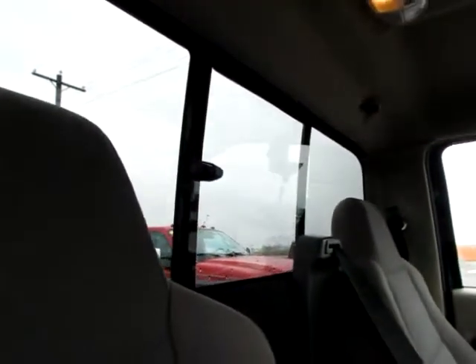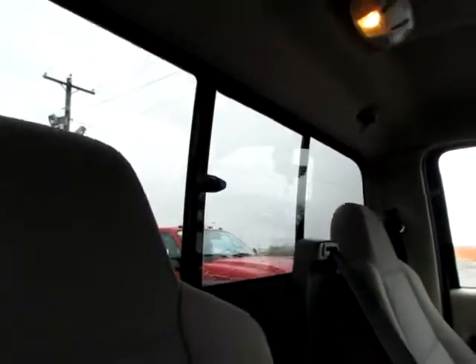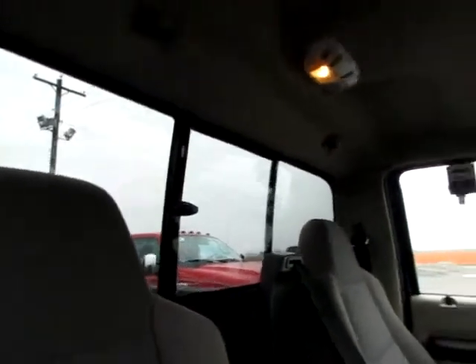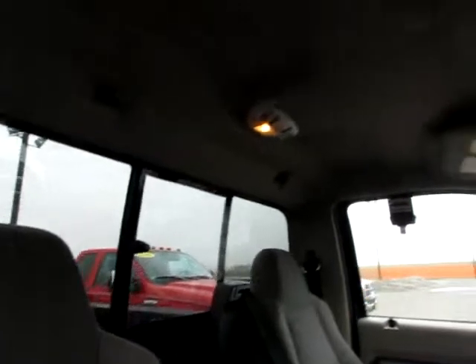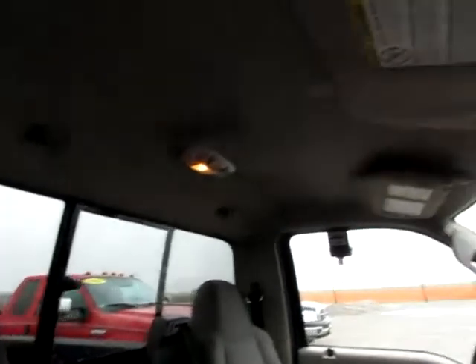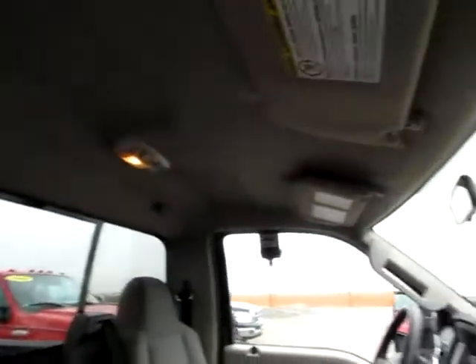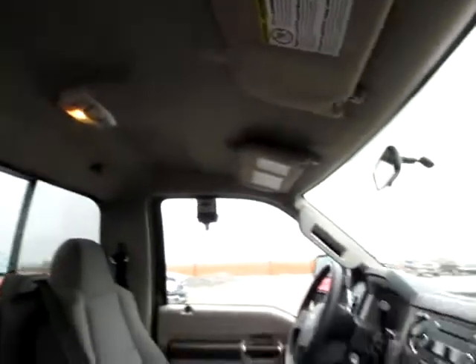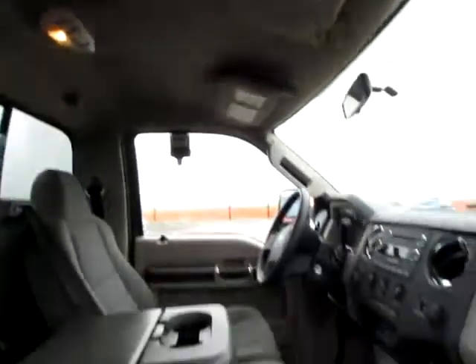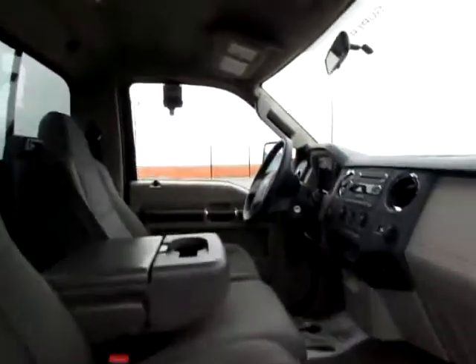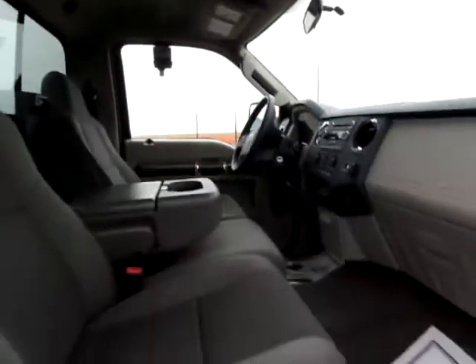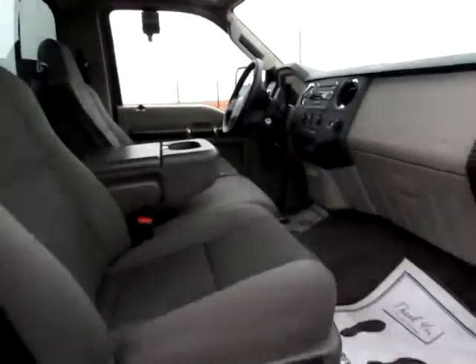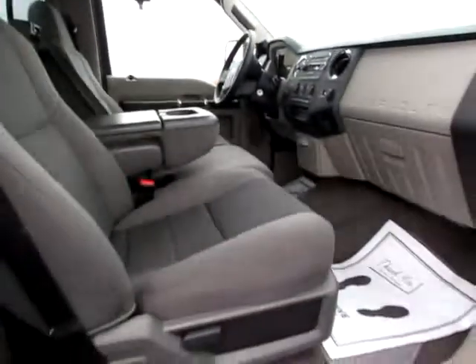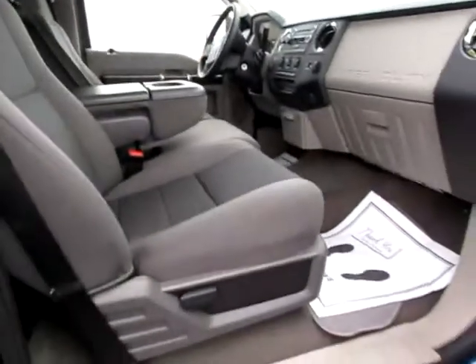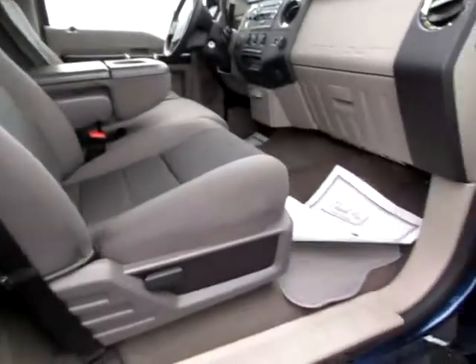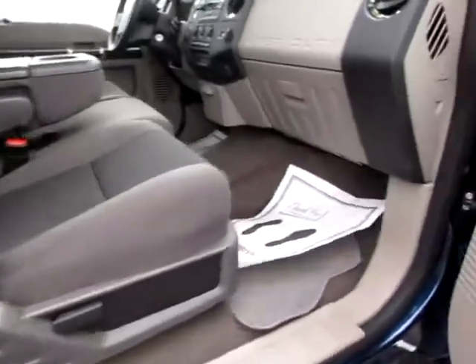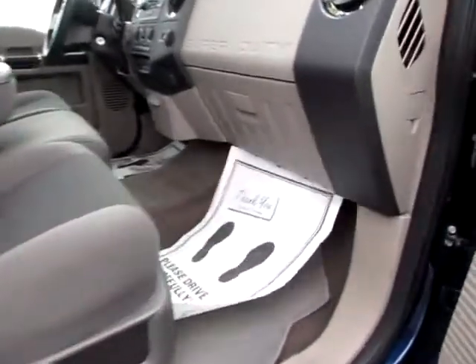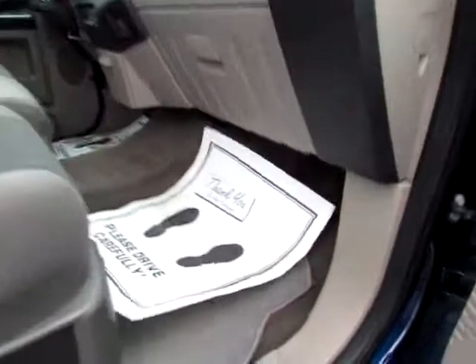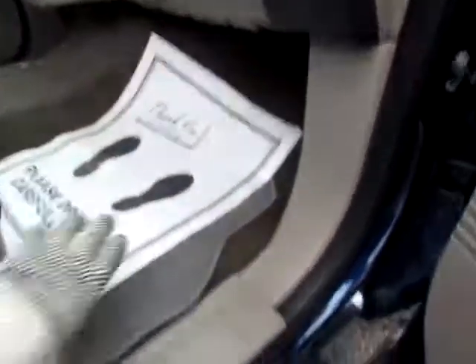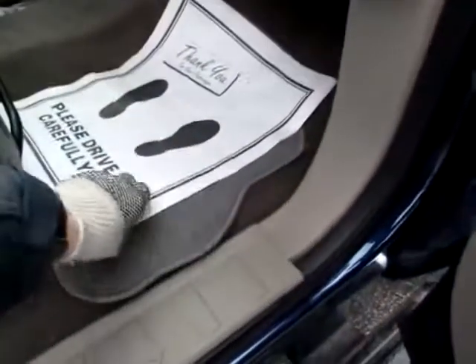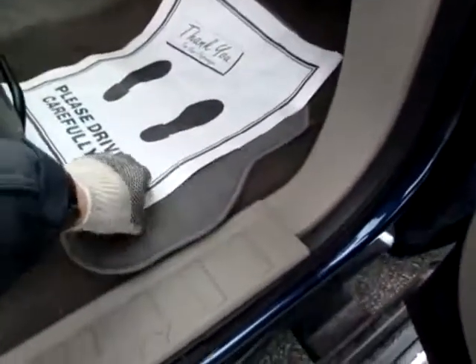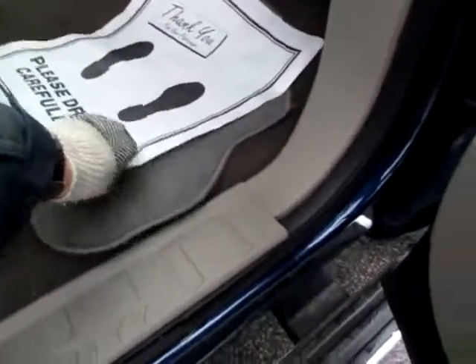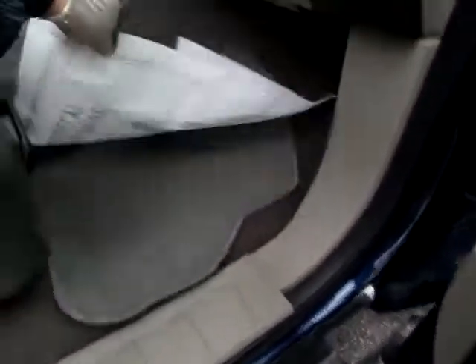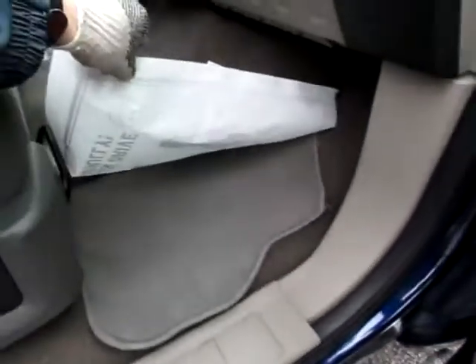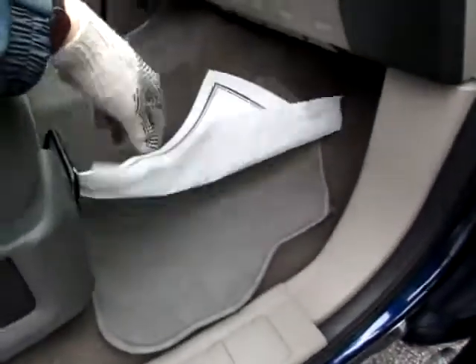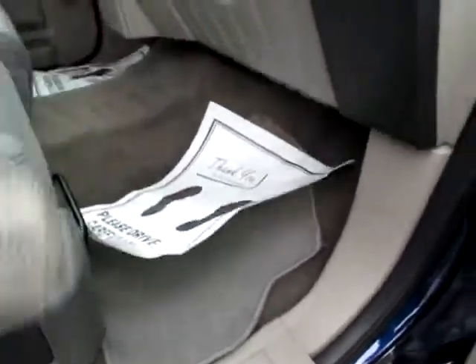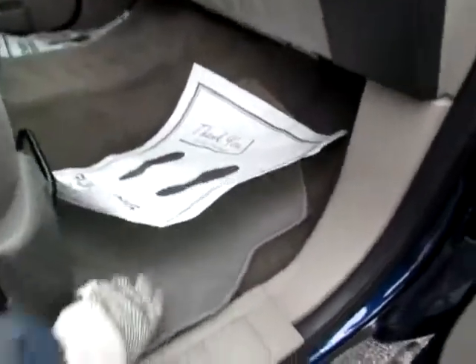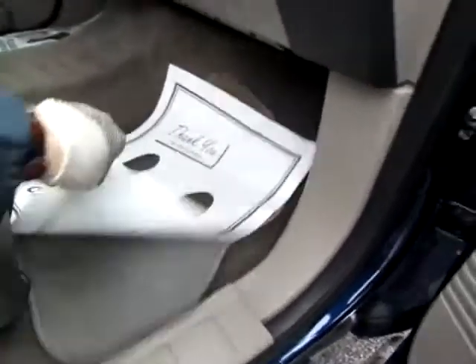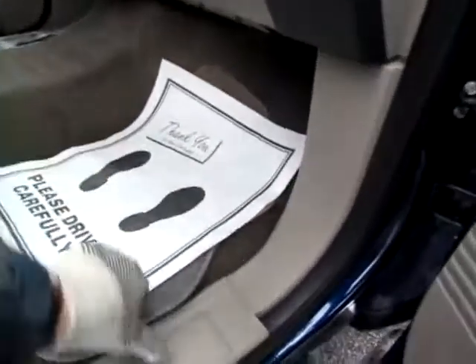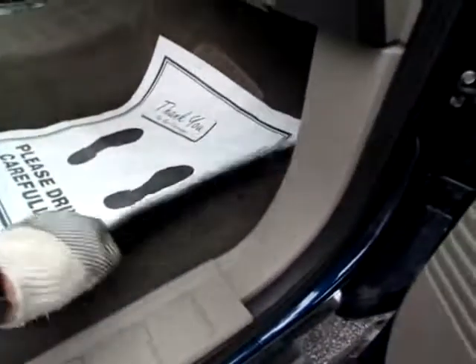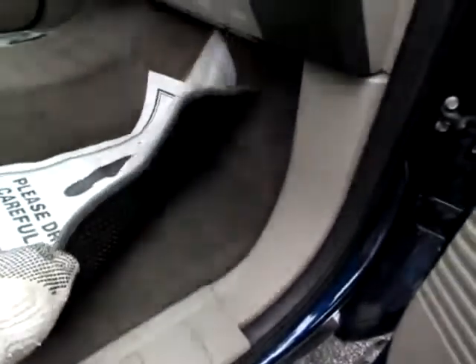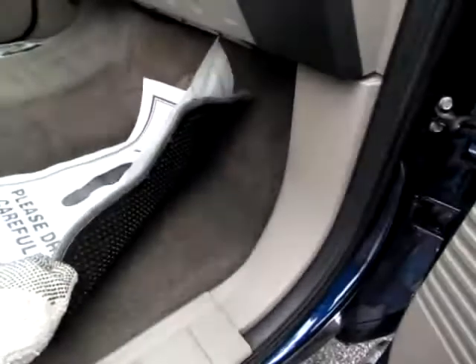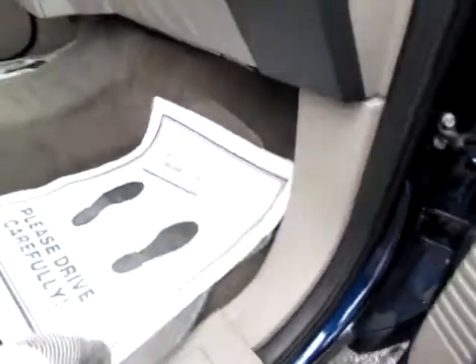The window opens into the bed. Everything's very clean about this truck — comfortable as well. Notice the floors are clean, as well as the rest of the truck.